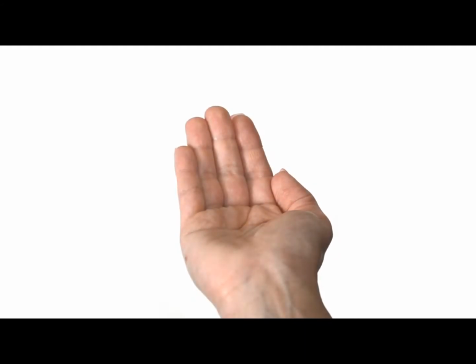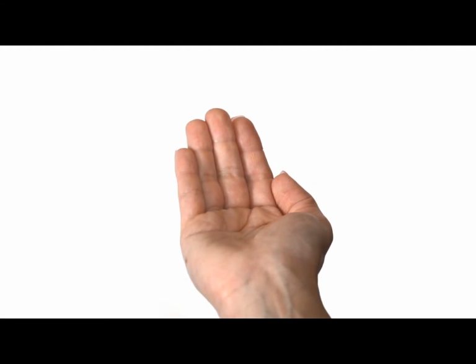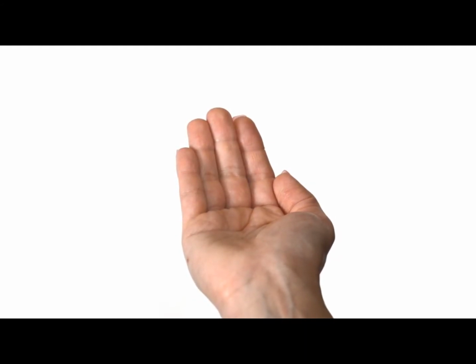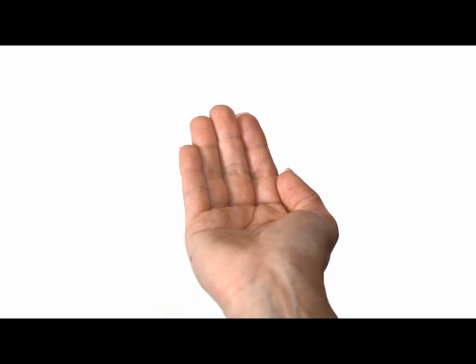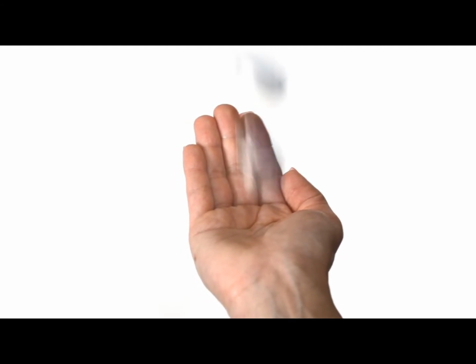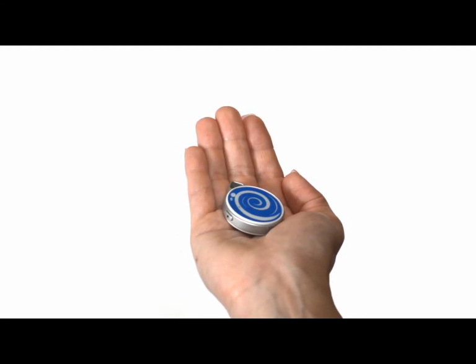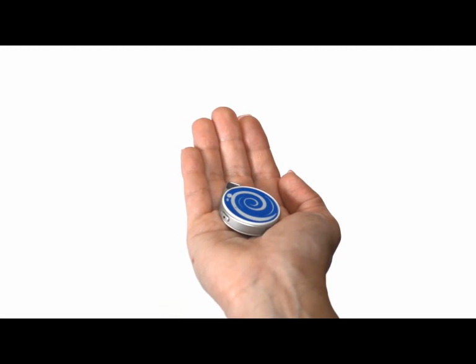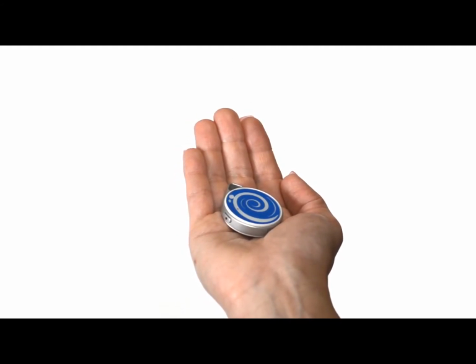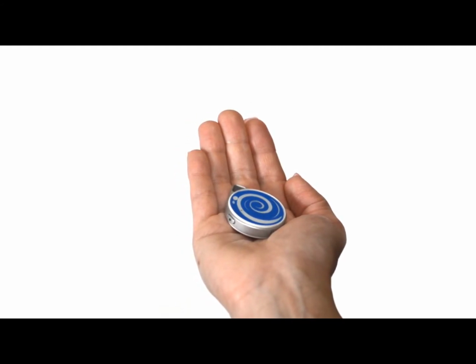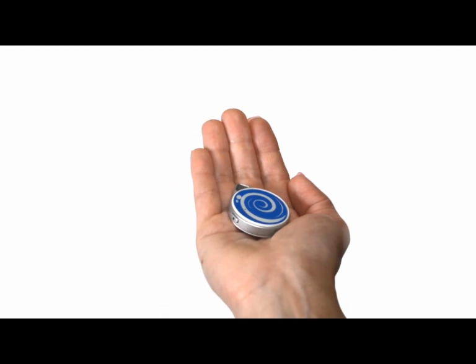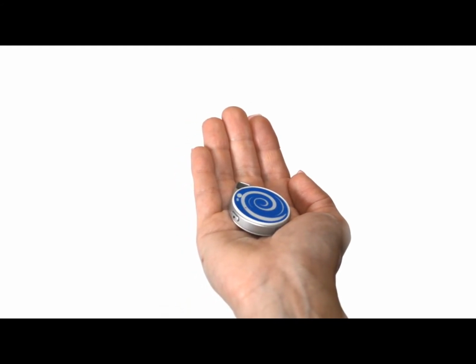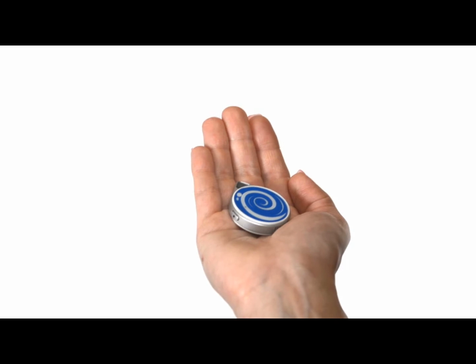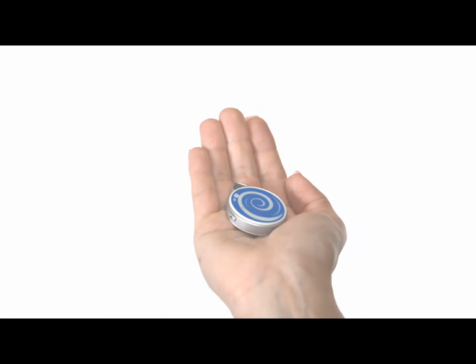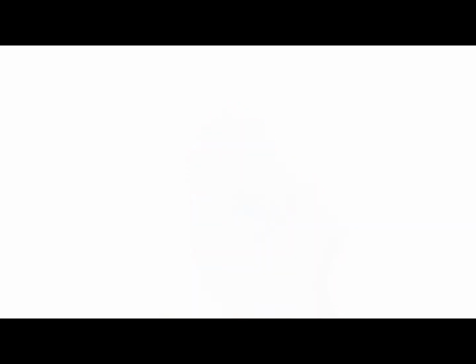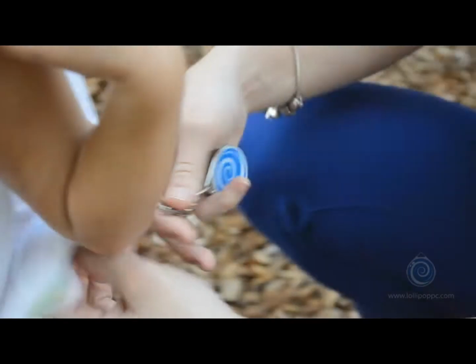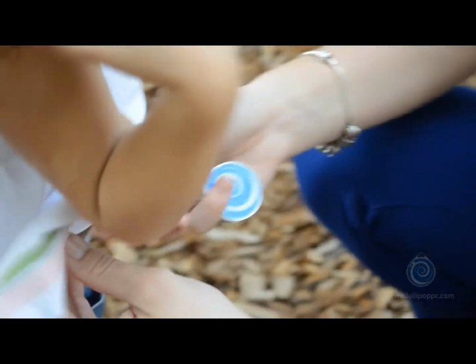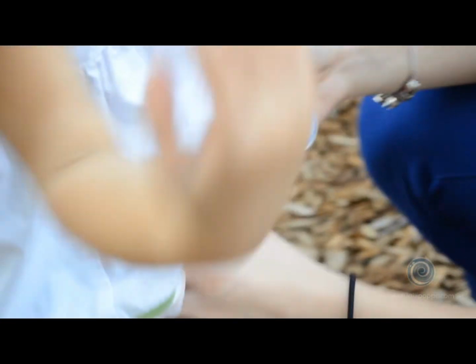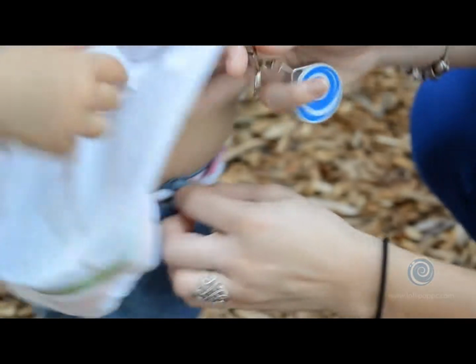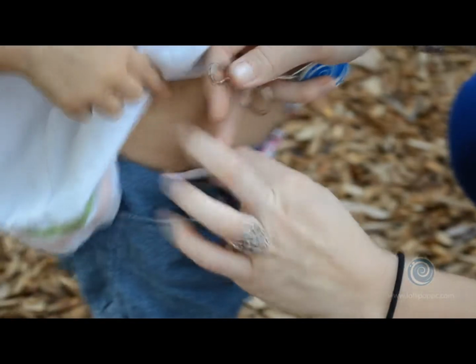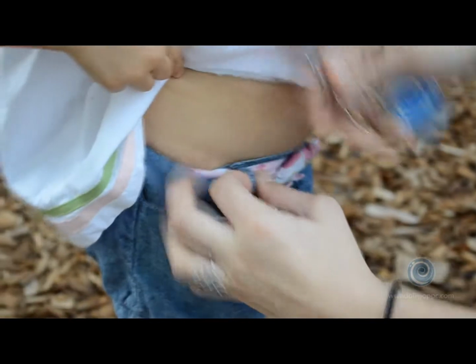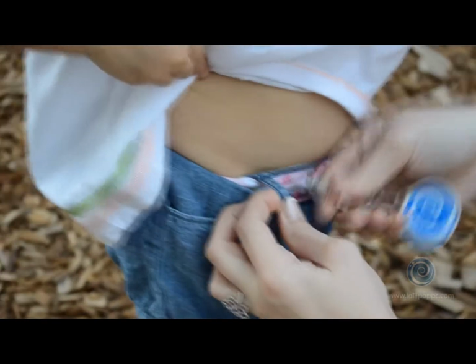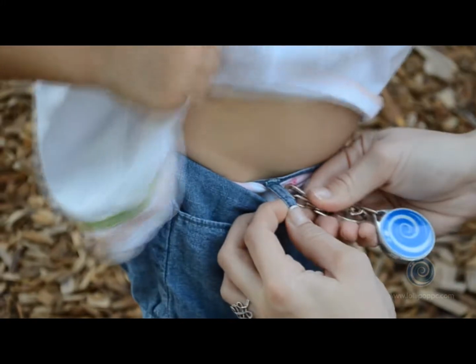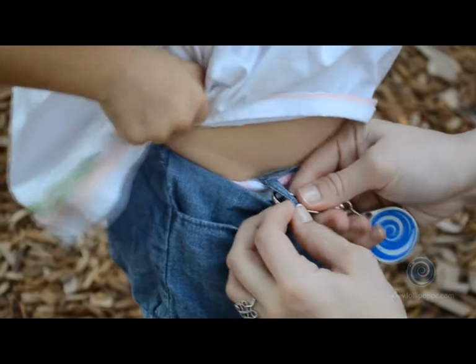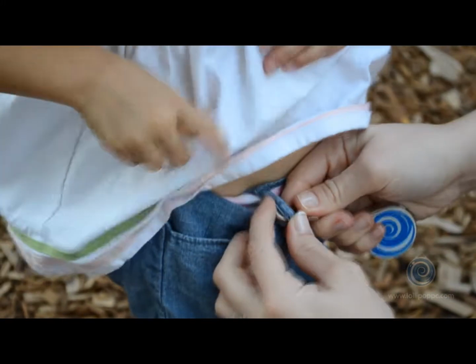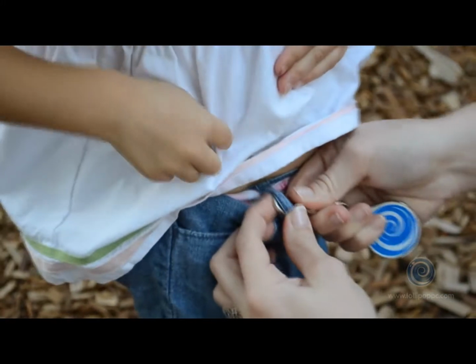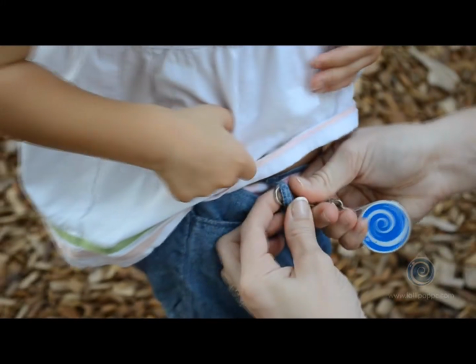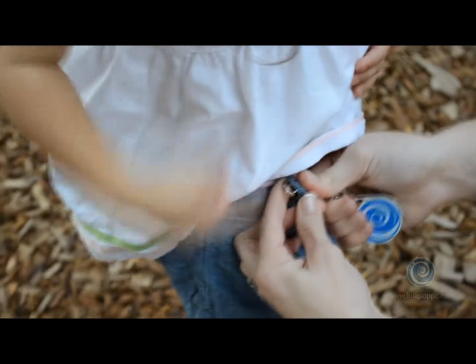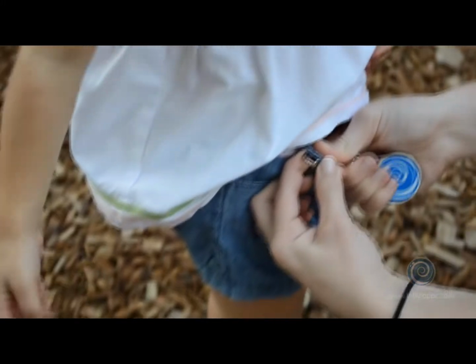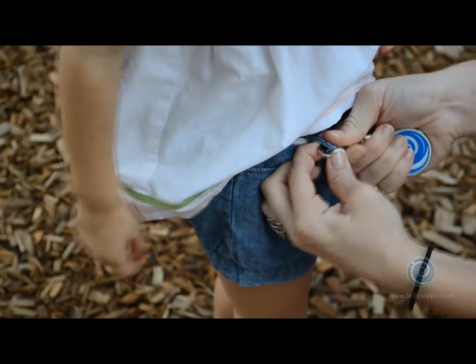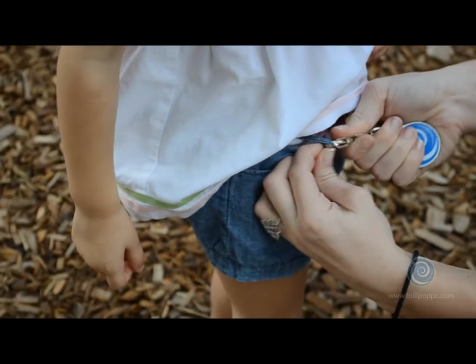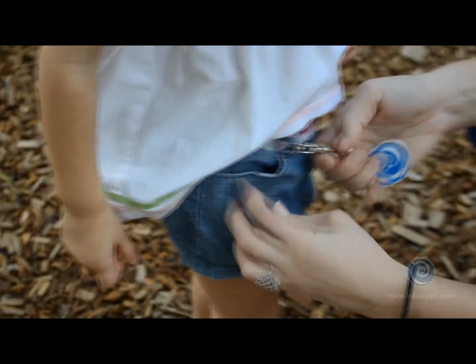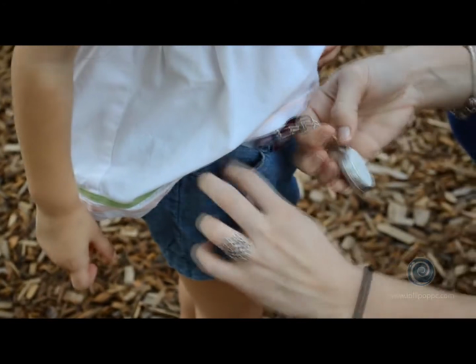This is Lollipop. Lollipop works with your smartphone to help you keep track of all your precious cargo, including your loved ones.